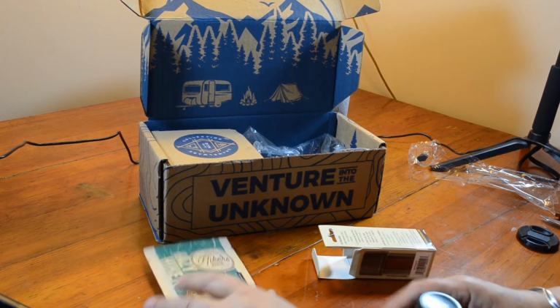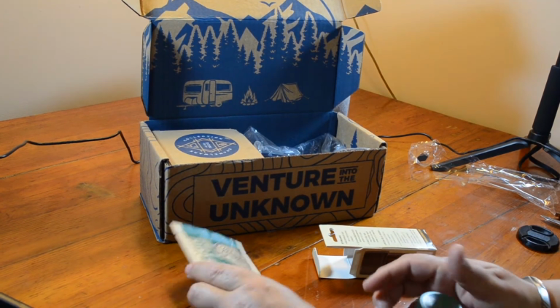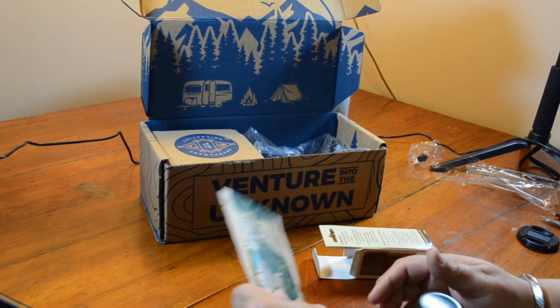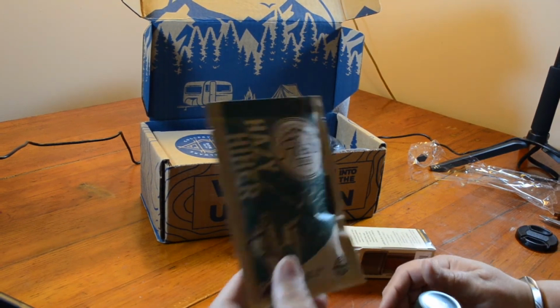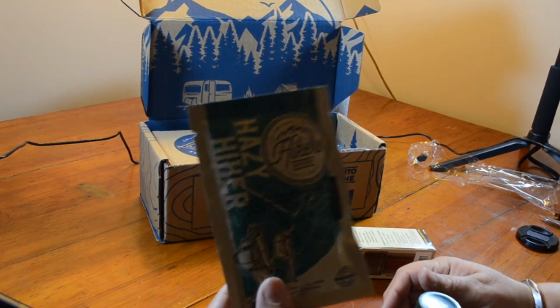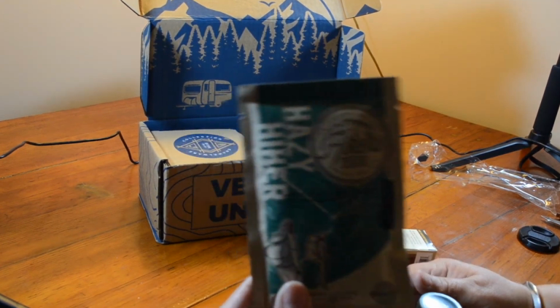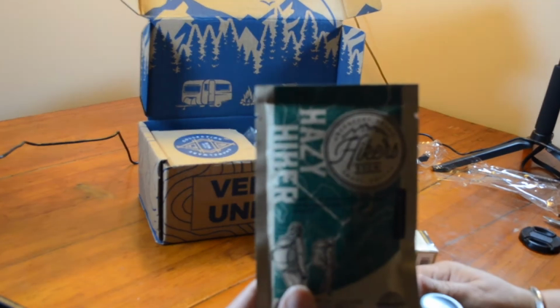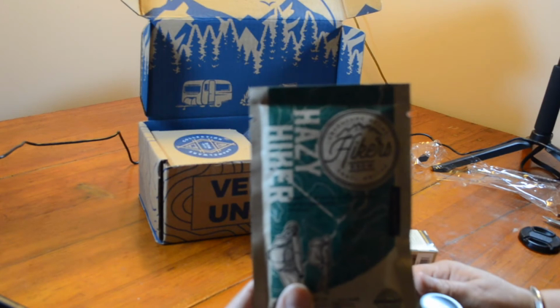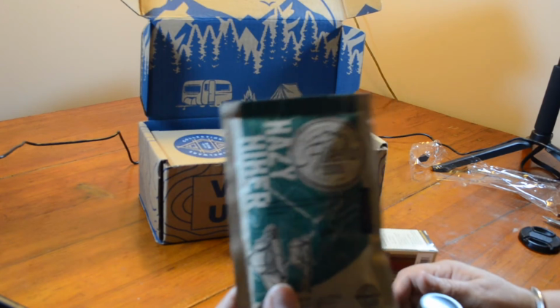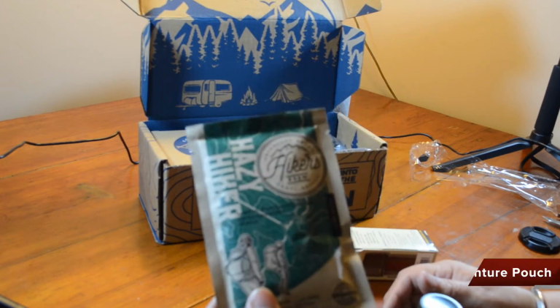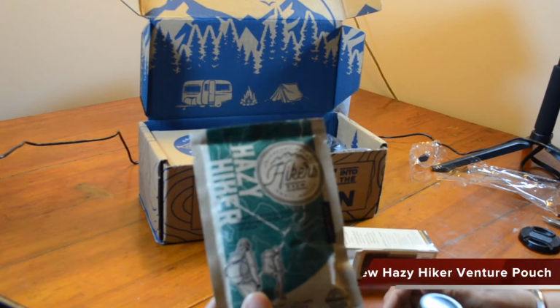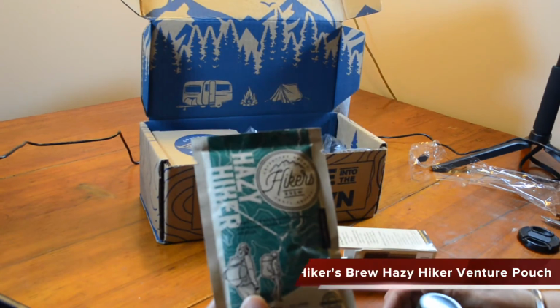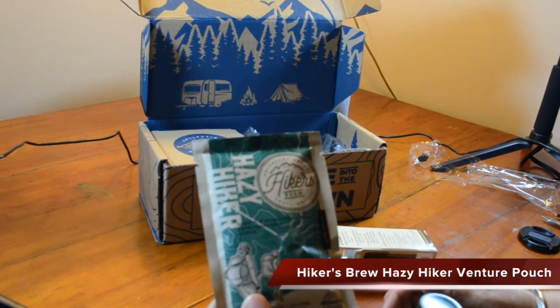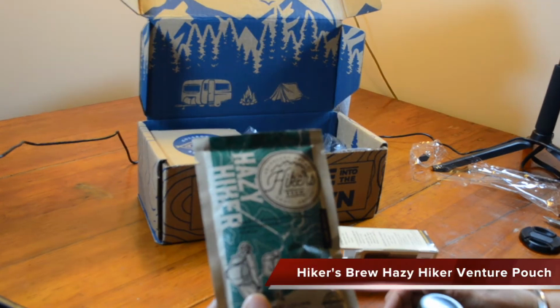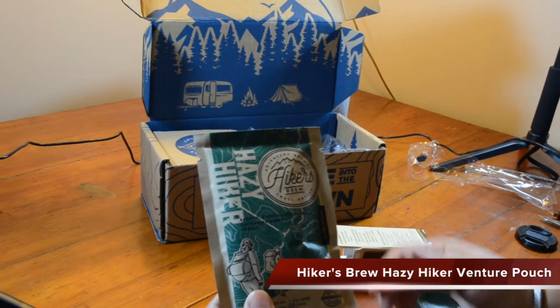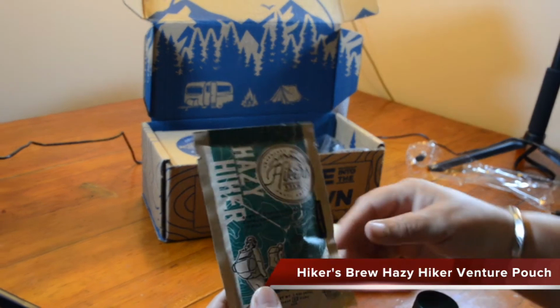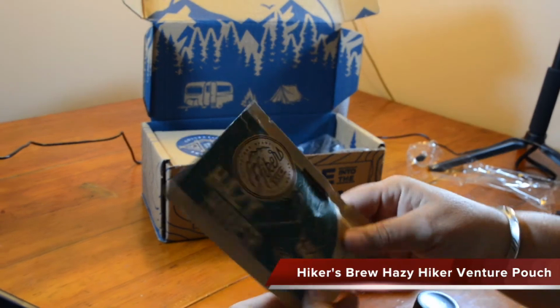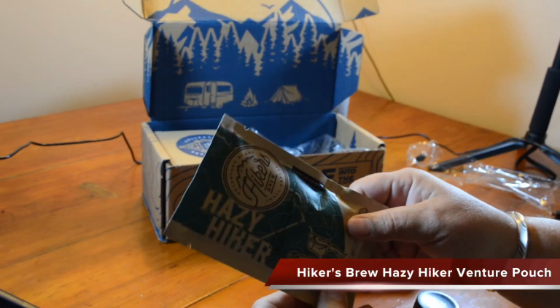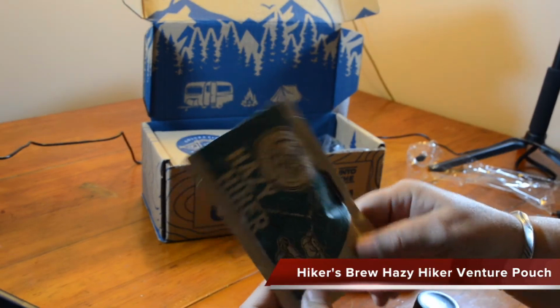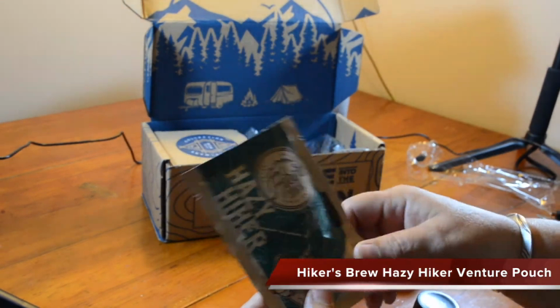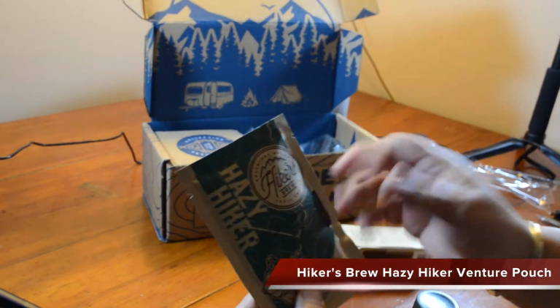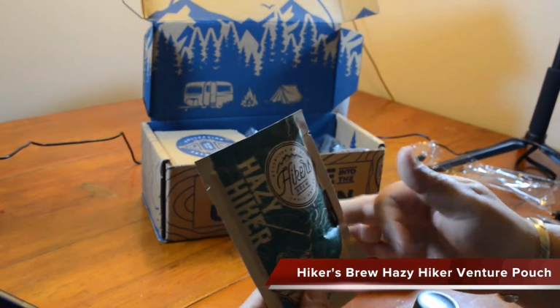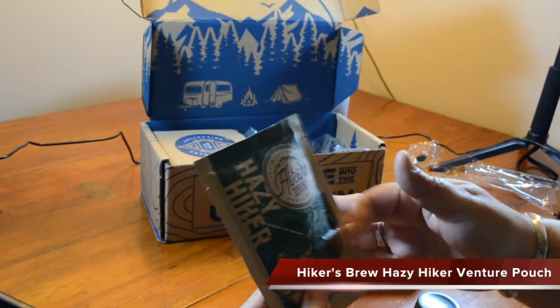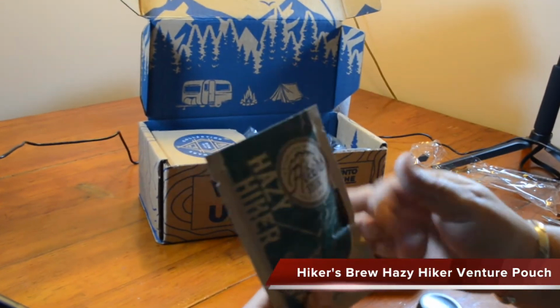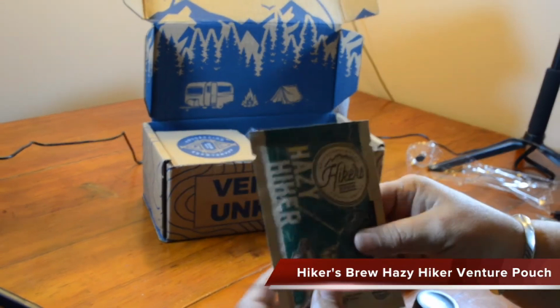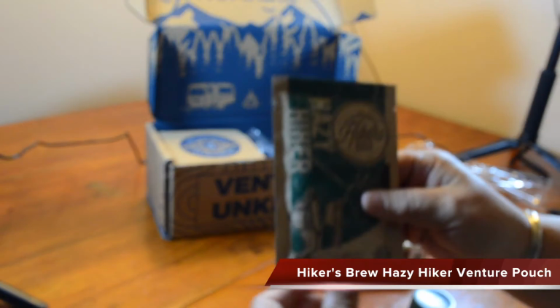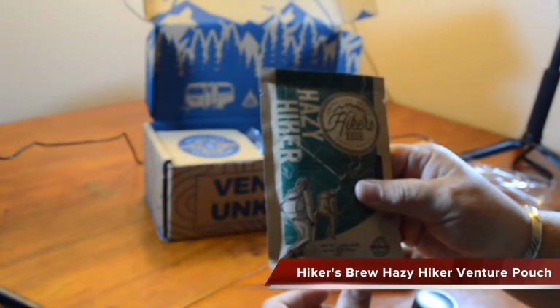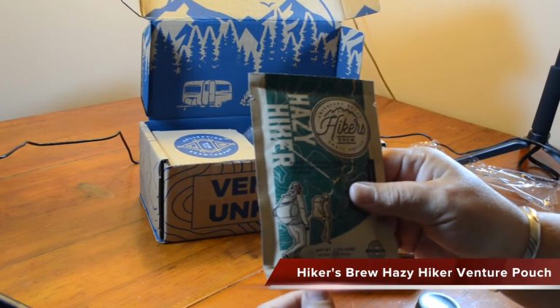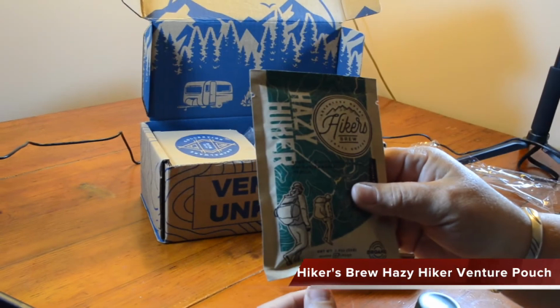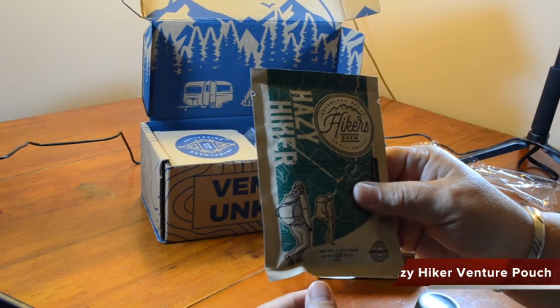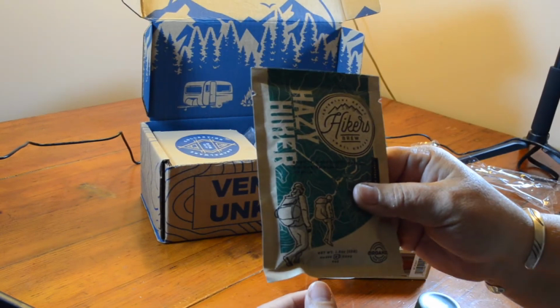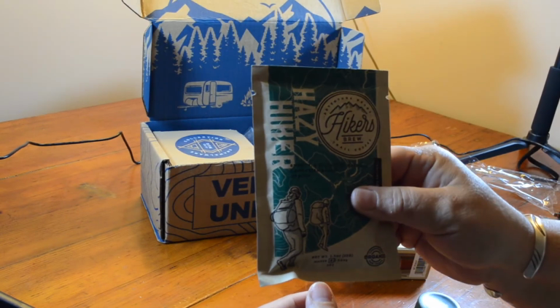So what did we get? We got some Hazy Hiker coffee — freeze-dried, not freeze dried... coffee grounds.